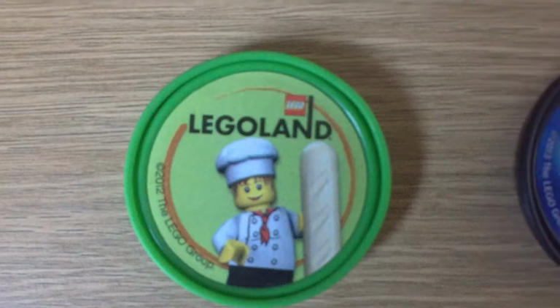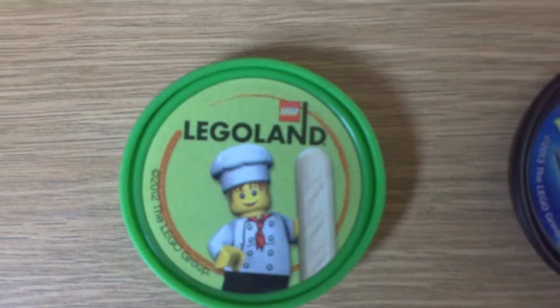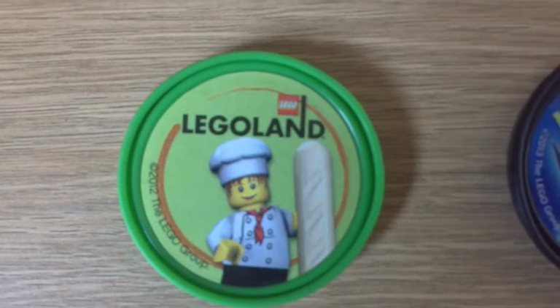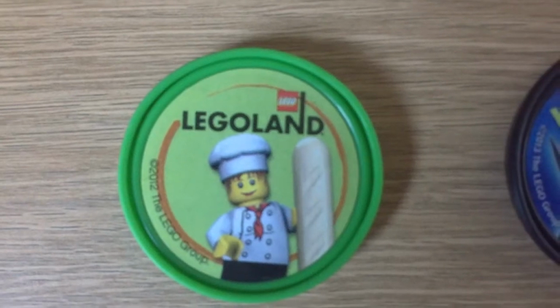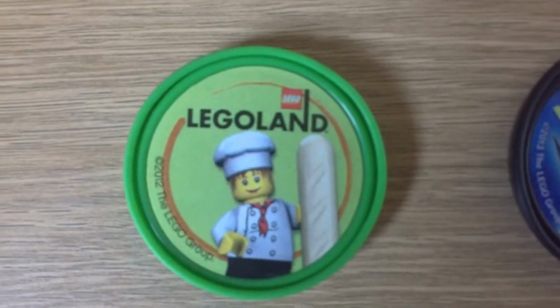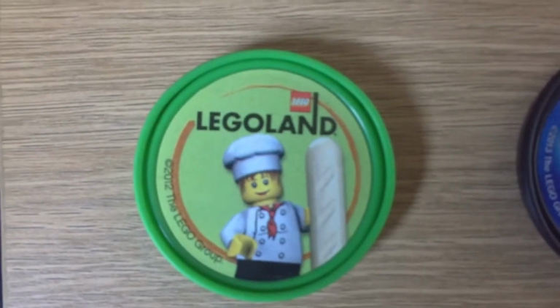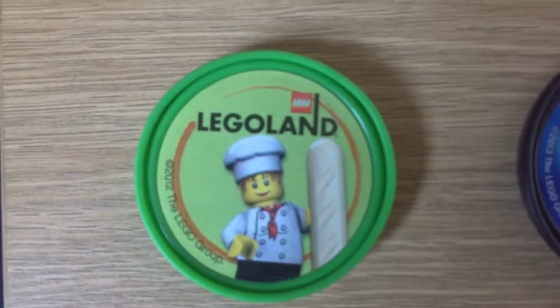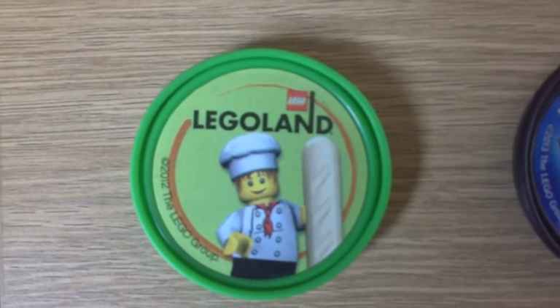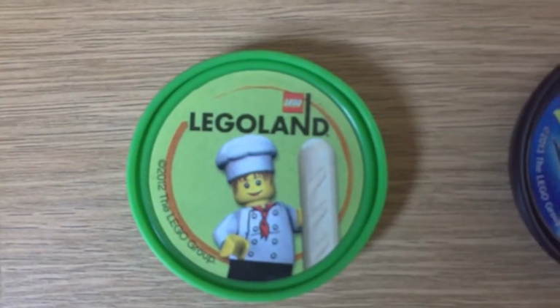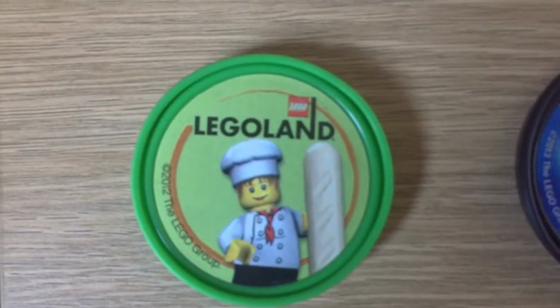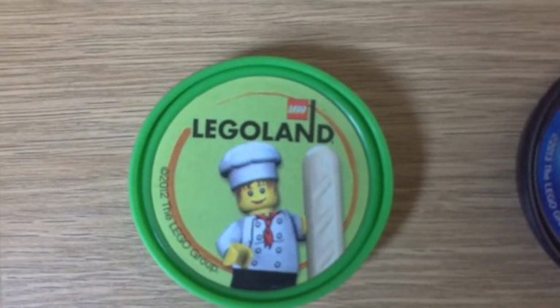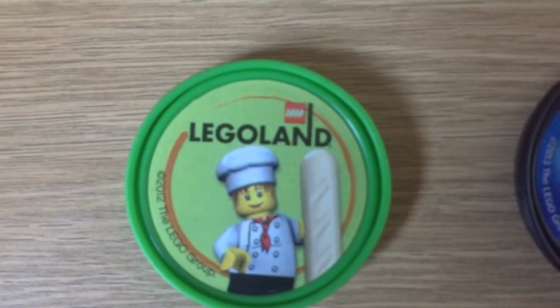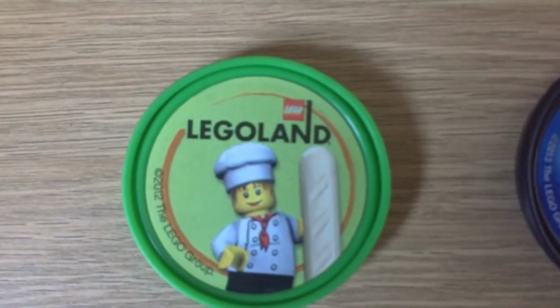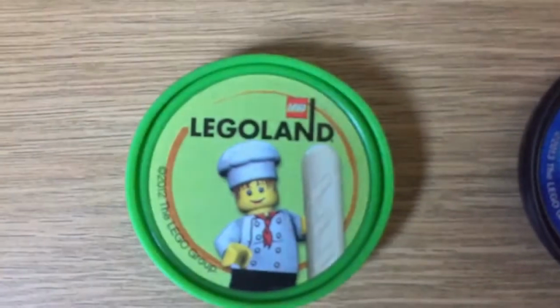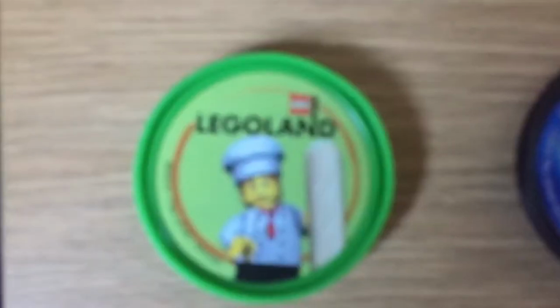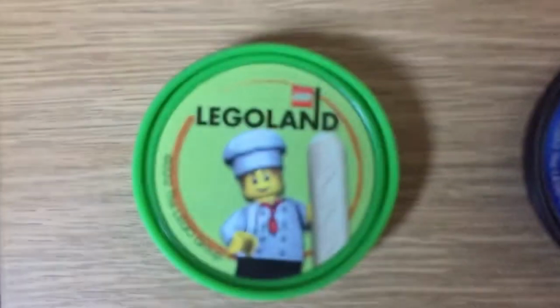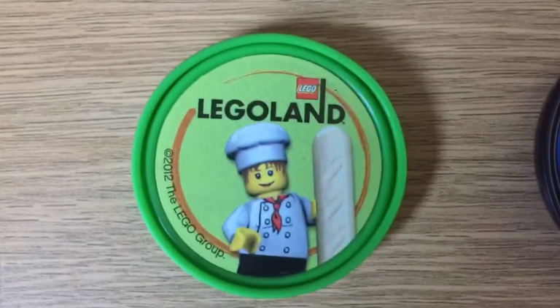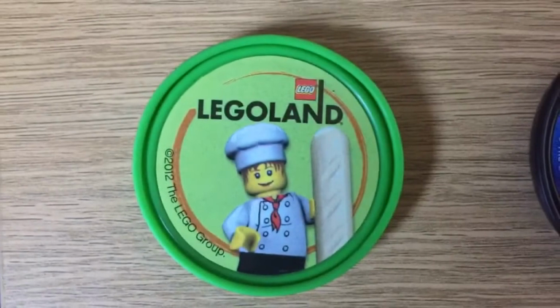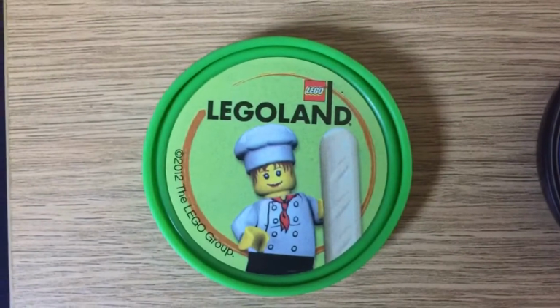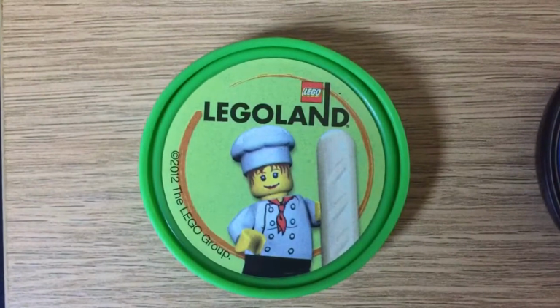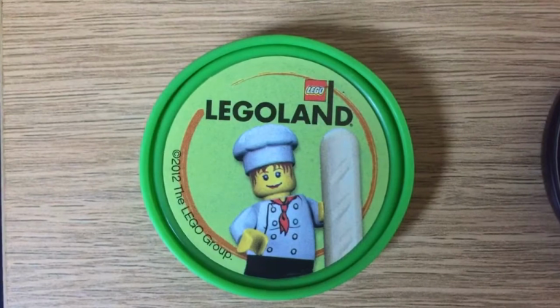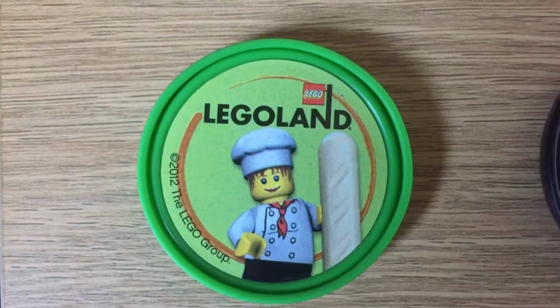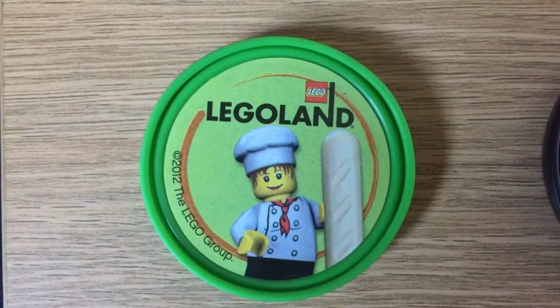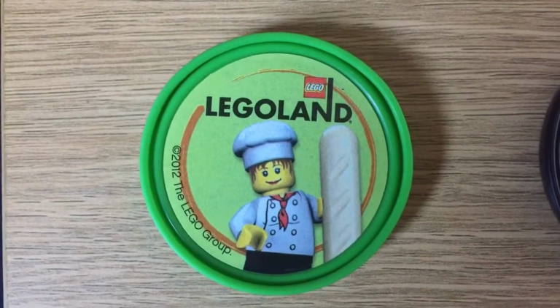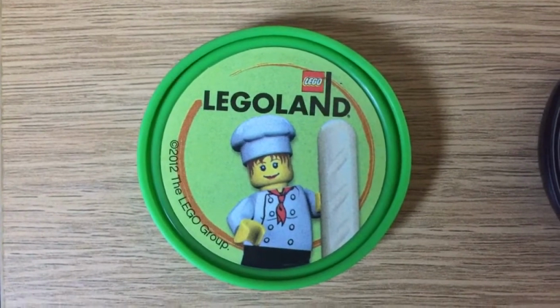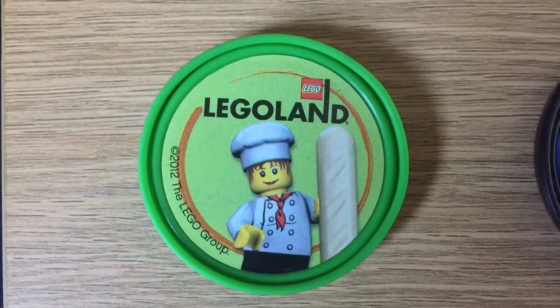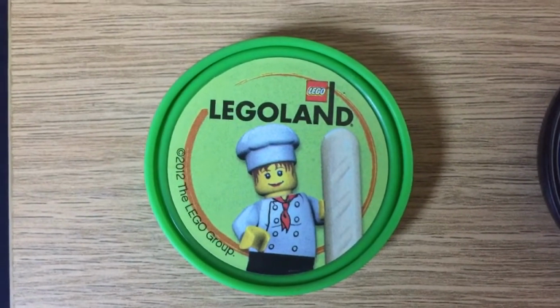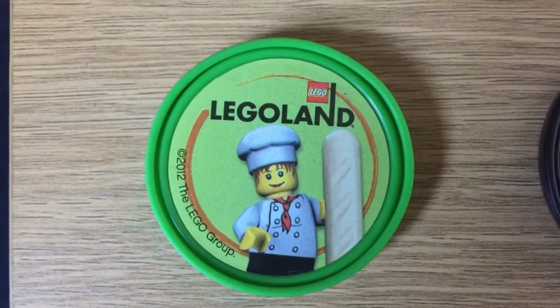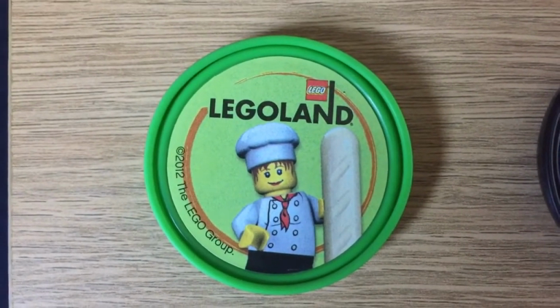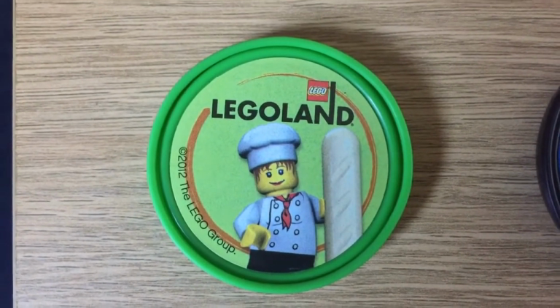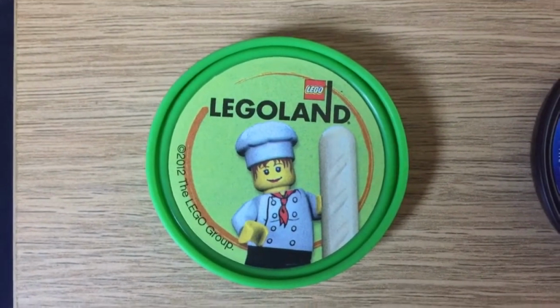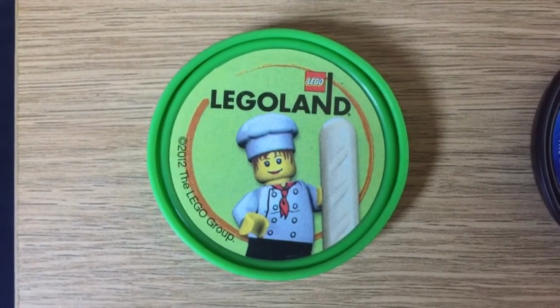Hello everyone, this is Theme Park Script, and to celebrate 25 subscribers, we are showcasing all our Pop Badges.